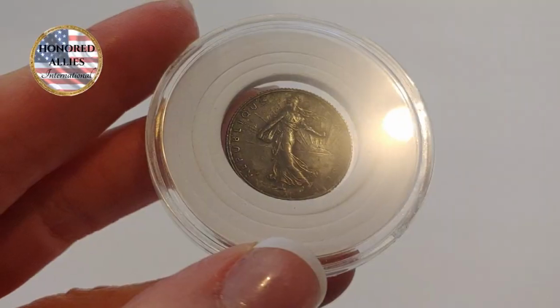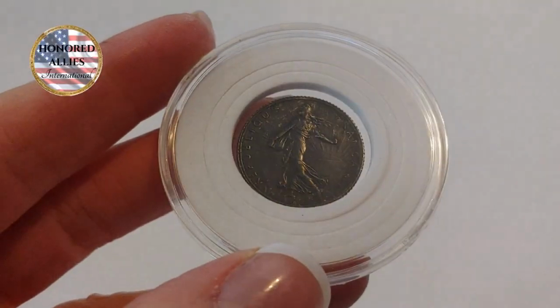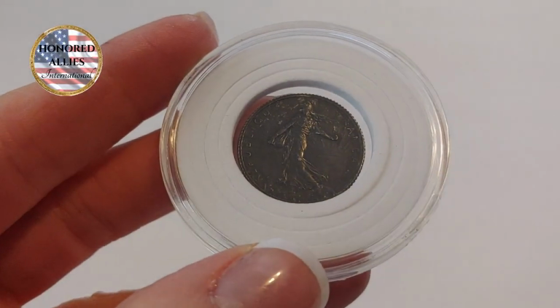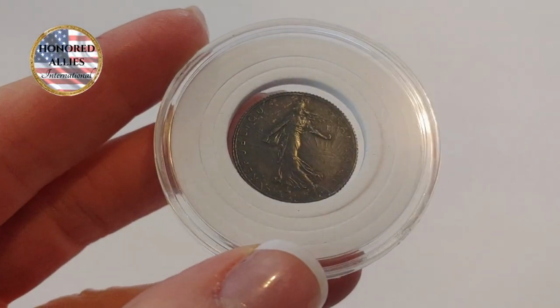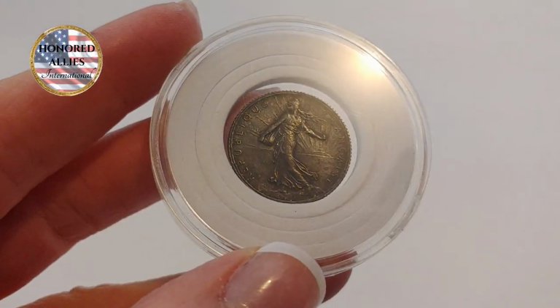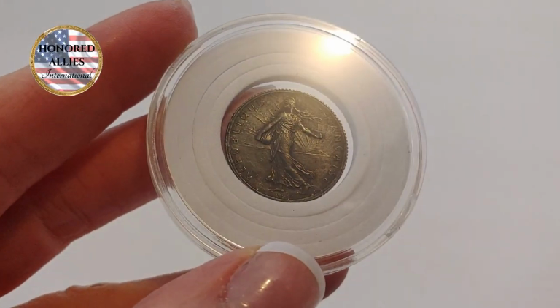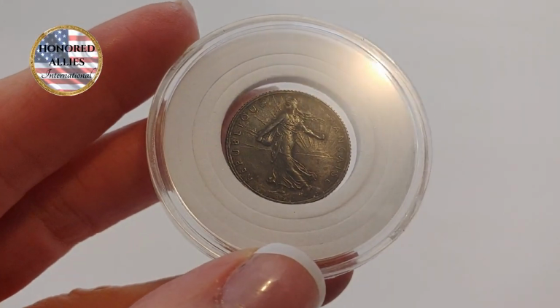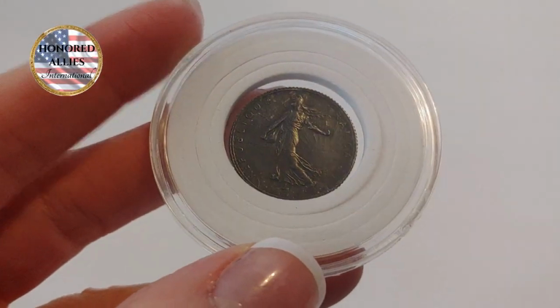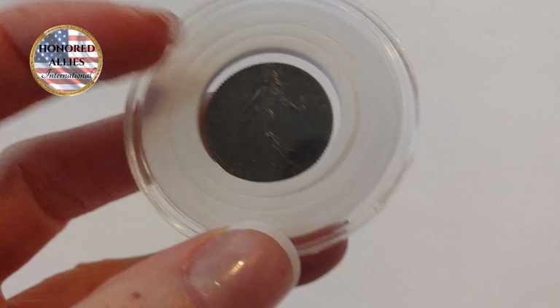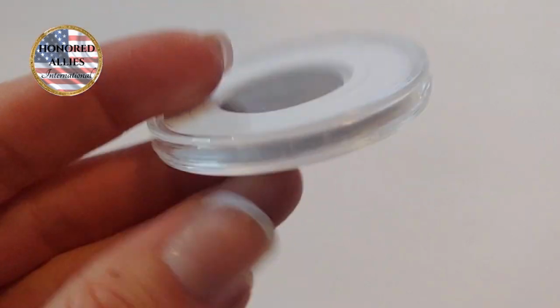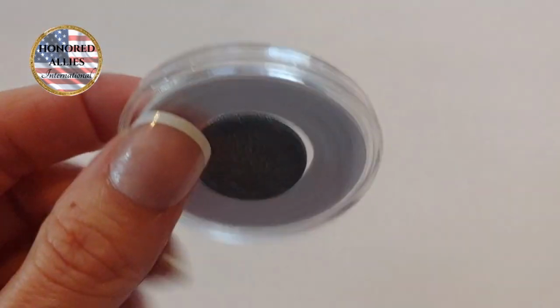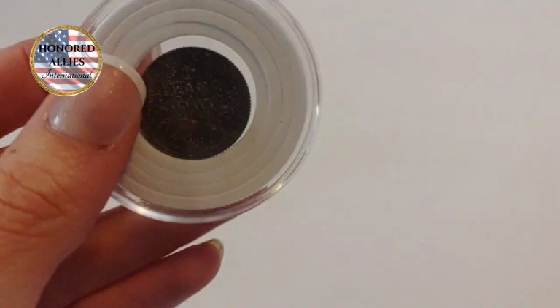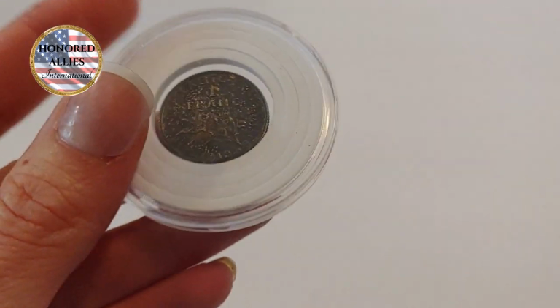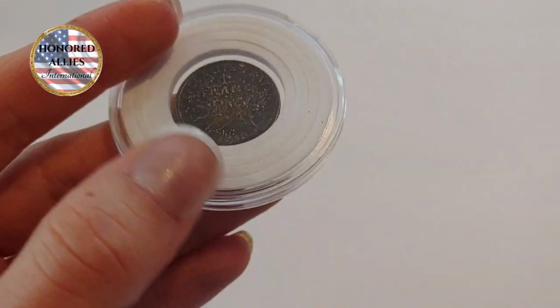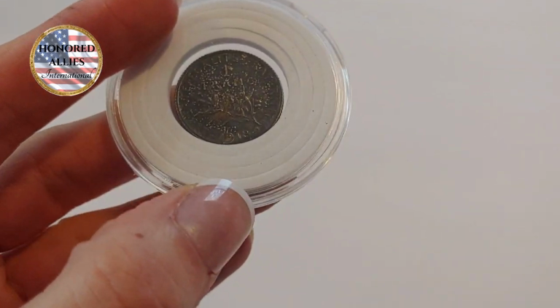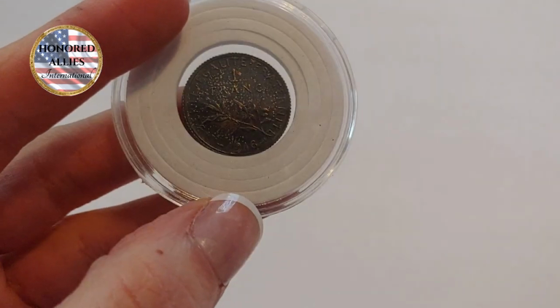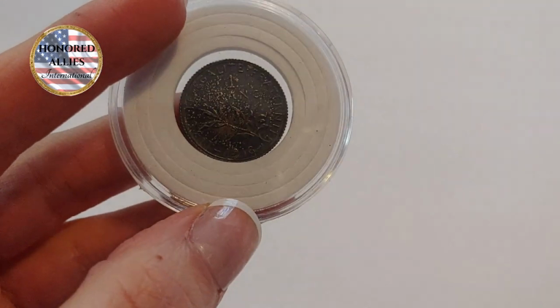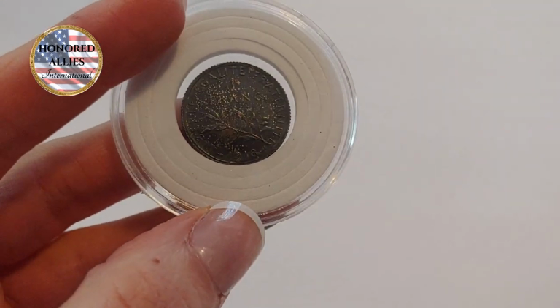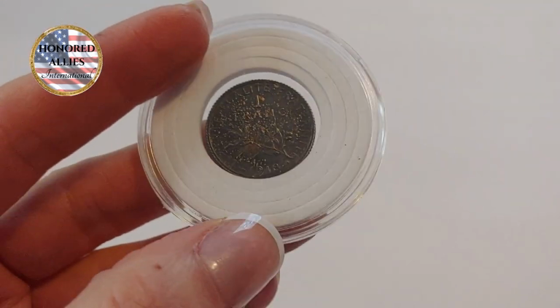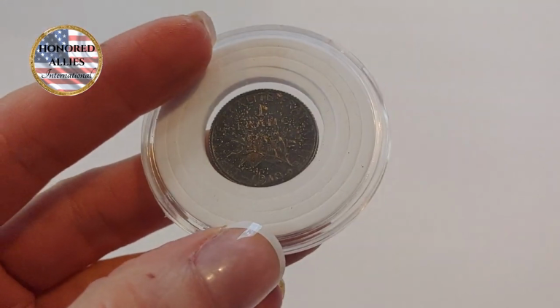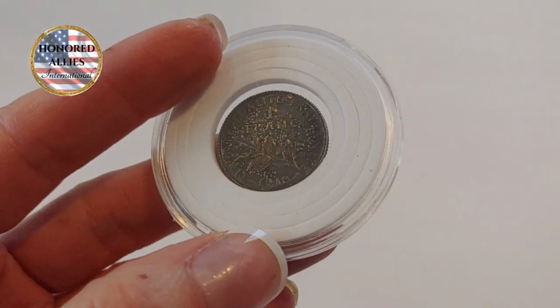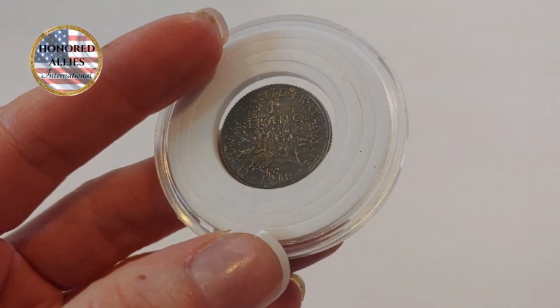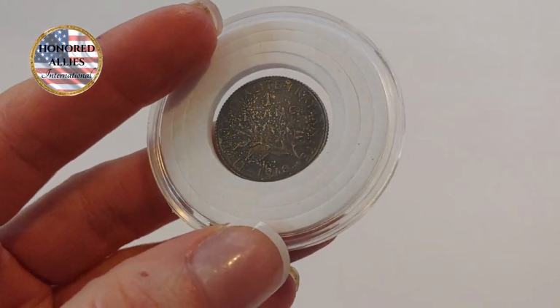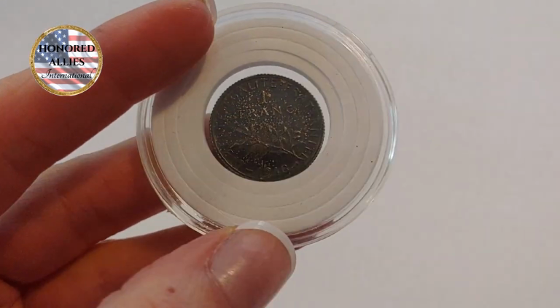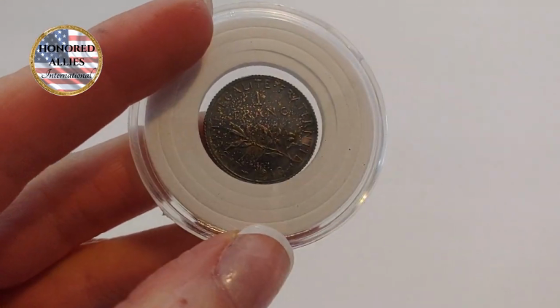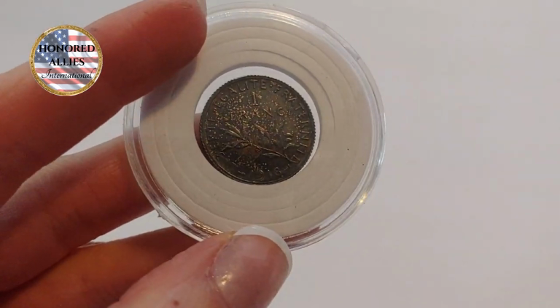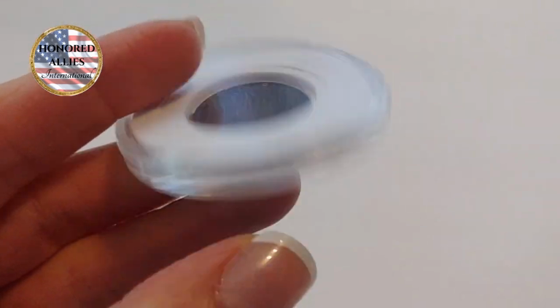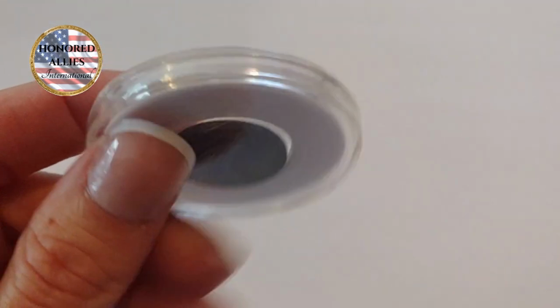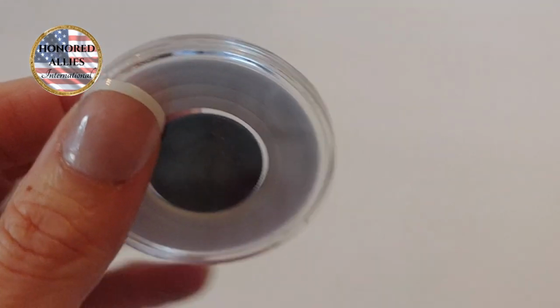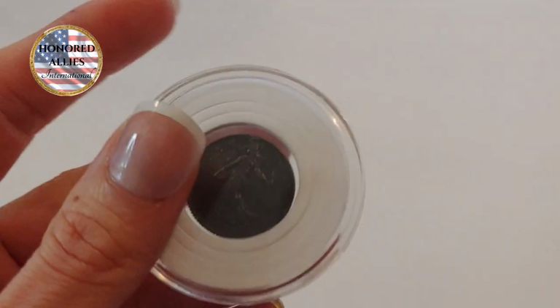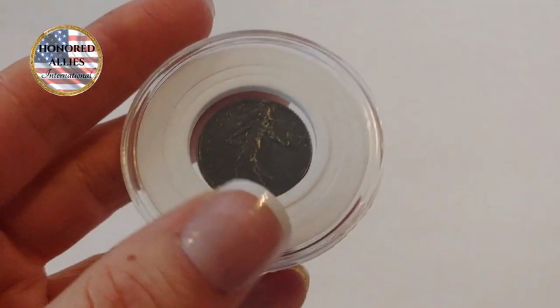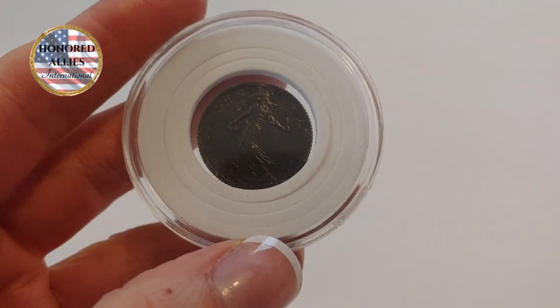Next is a rare uncirculated brilliant 1918 silver French franc with a dark natural finish and a 24-millimeter diameter.